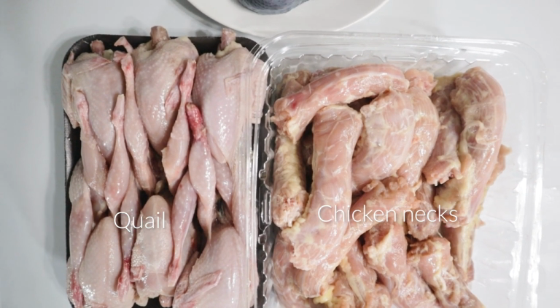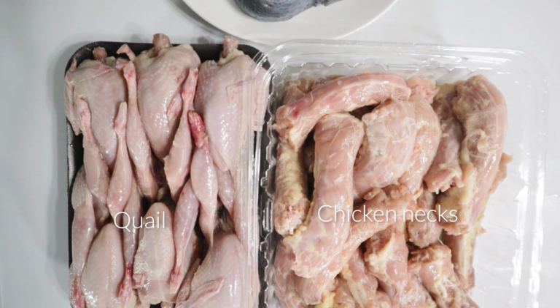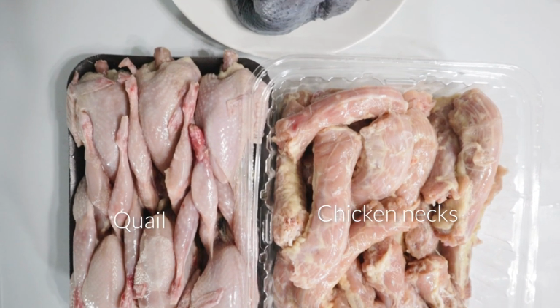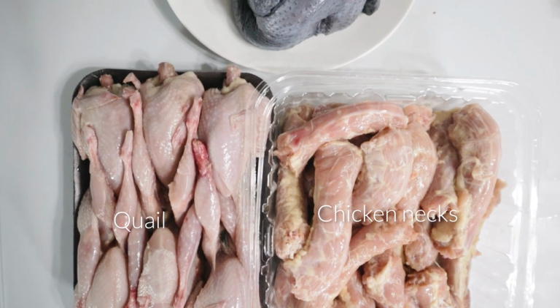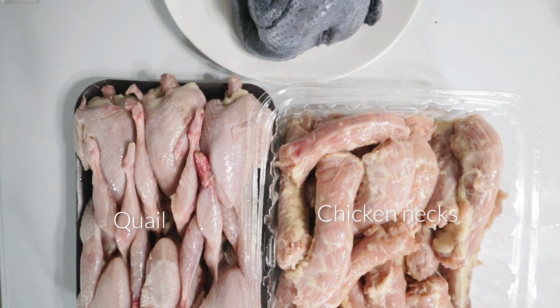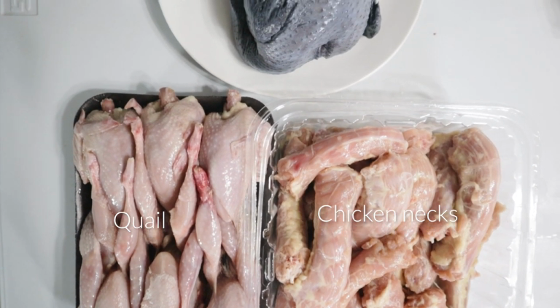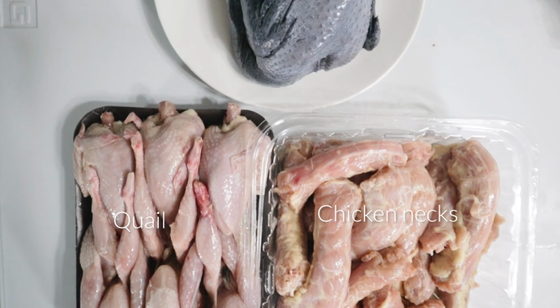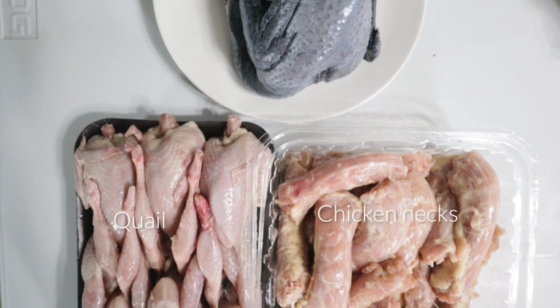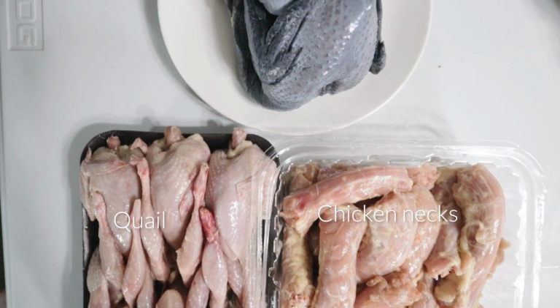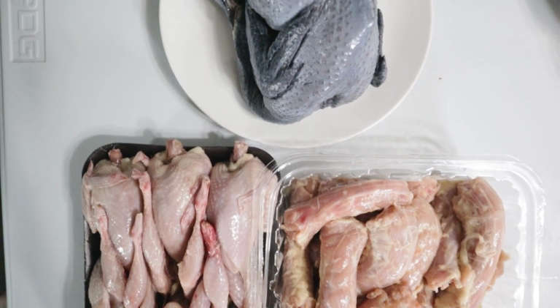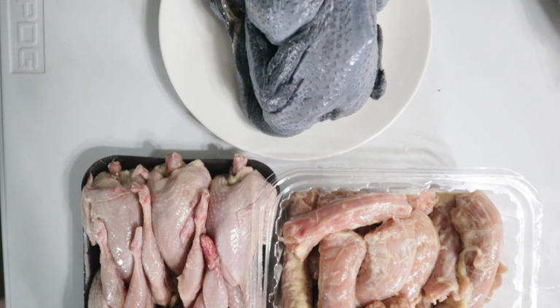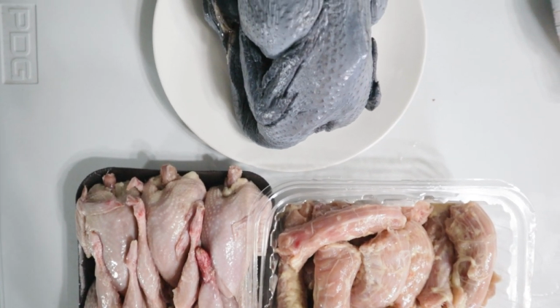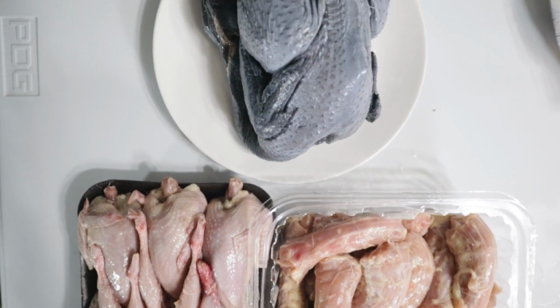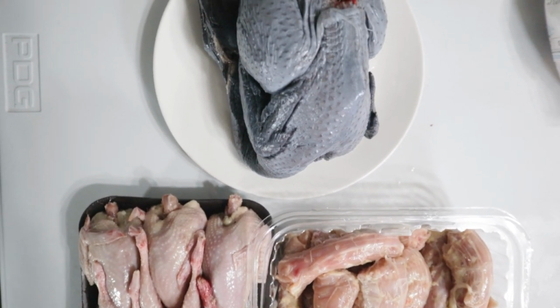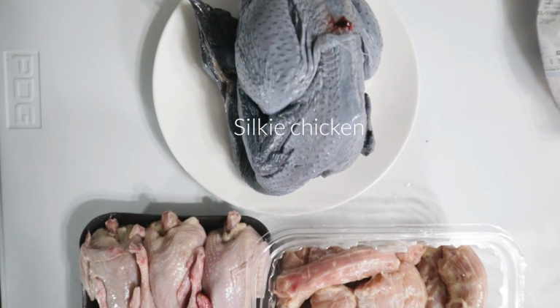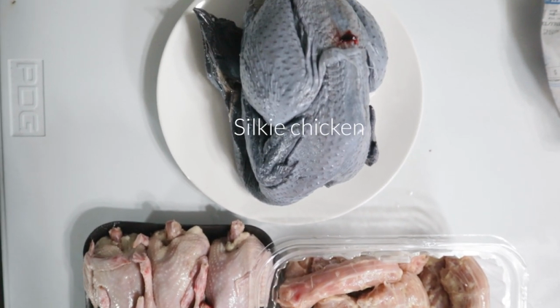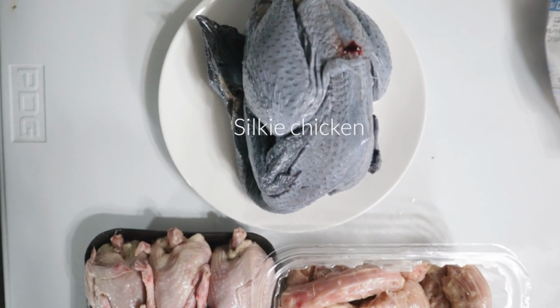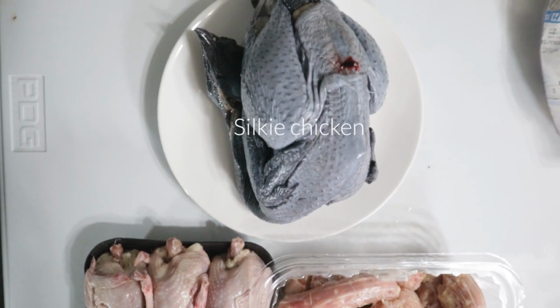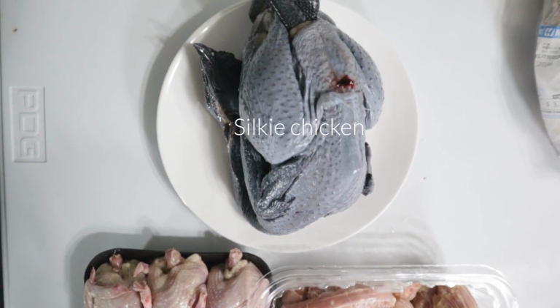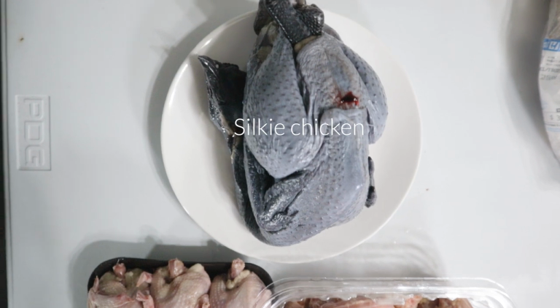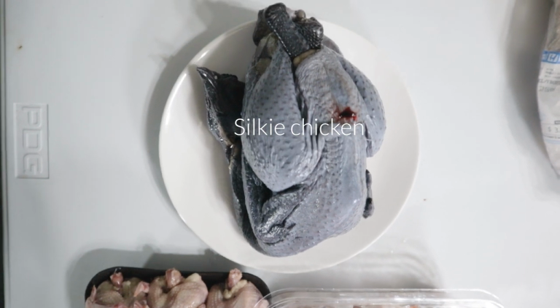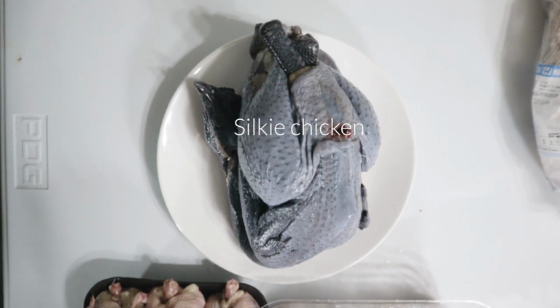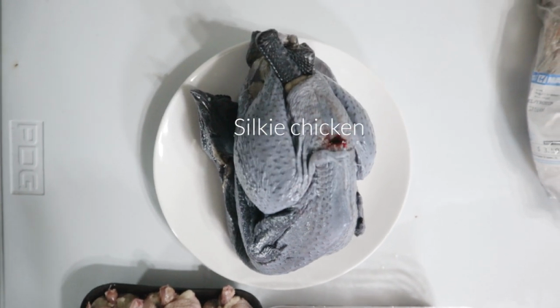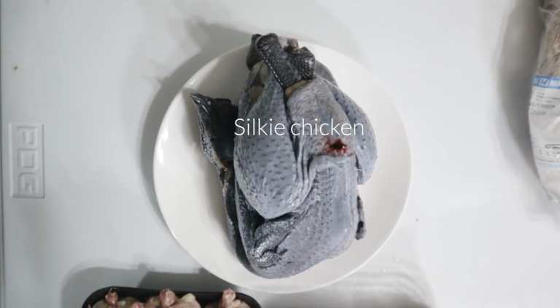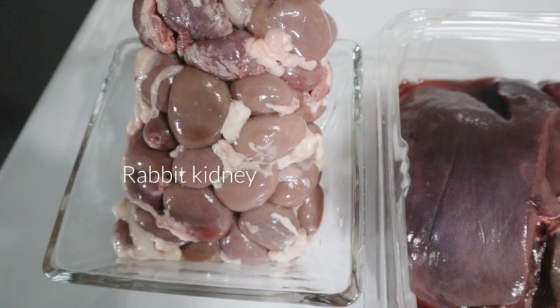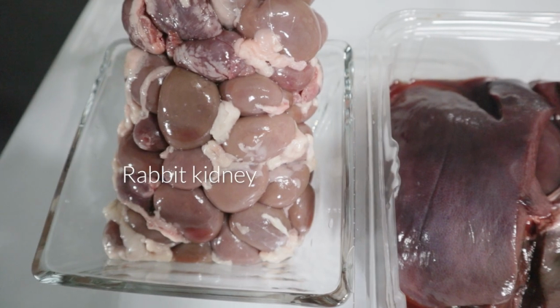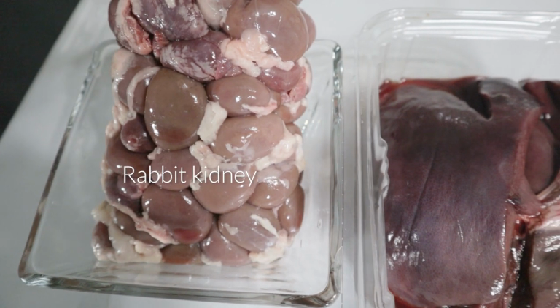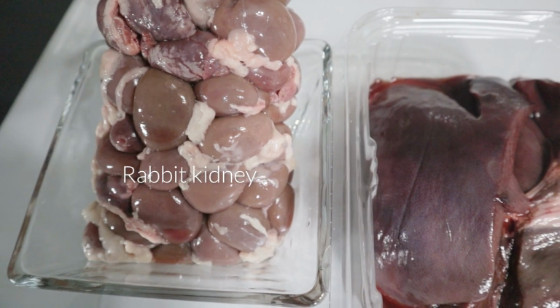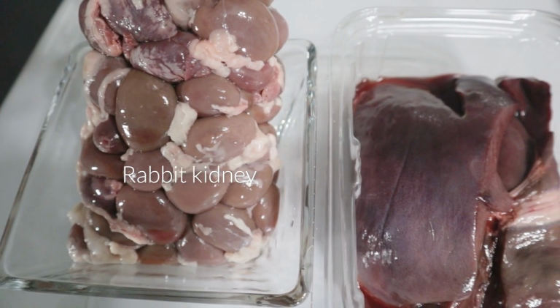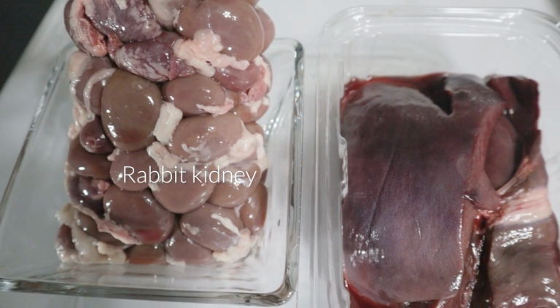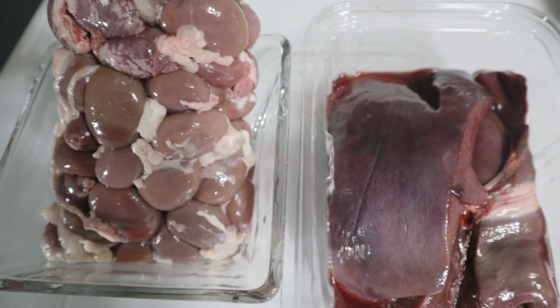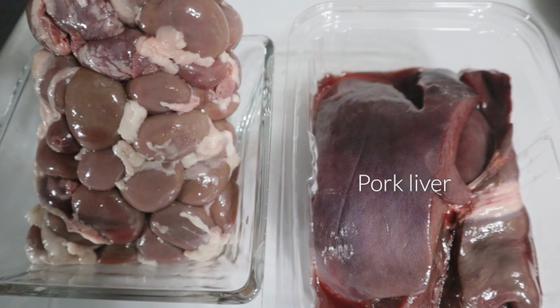I like to have a variety of at least two to three cuts of proteins when it comes to my bone-in and organ meats just to give some variety. This week I'm using chicken necks, dressed quail, and dressed silky chicken. For organ I have pork liver and rabbit kidney.